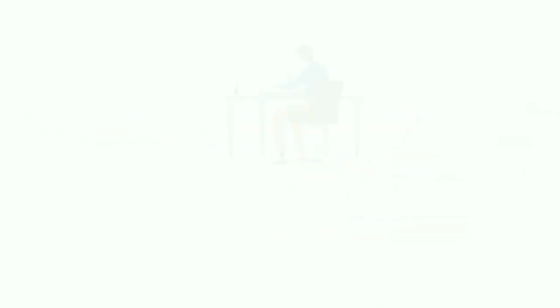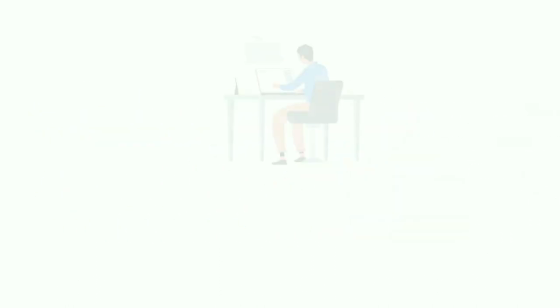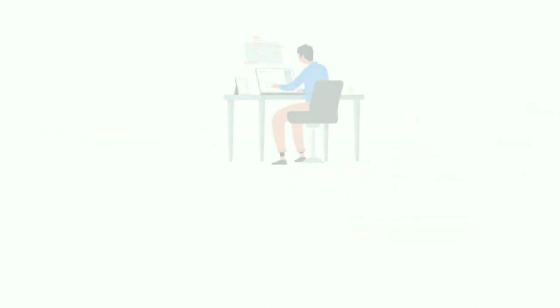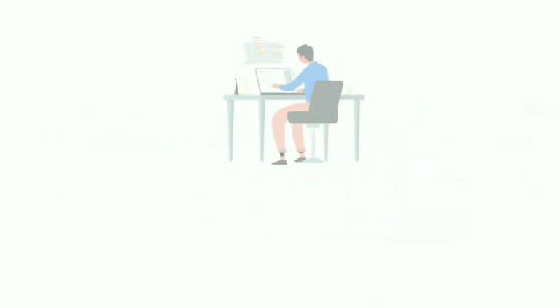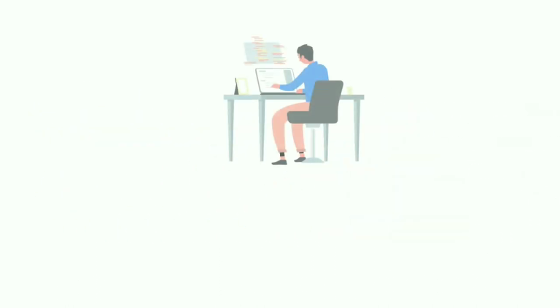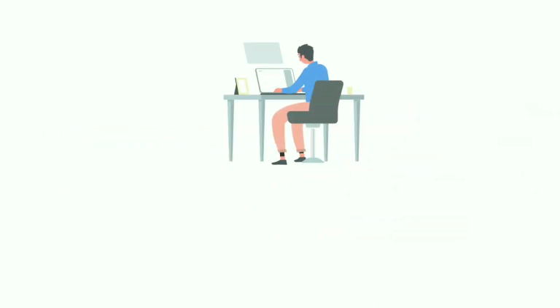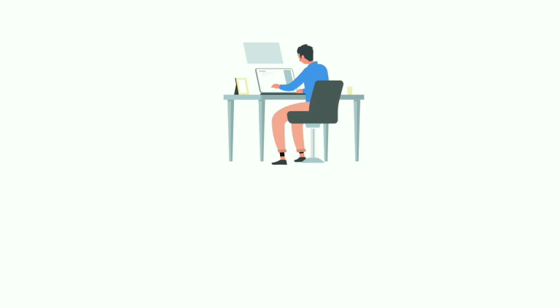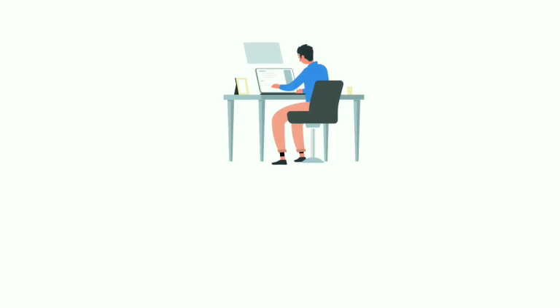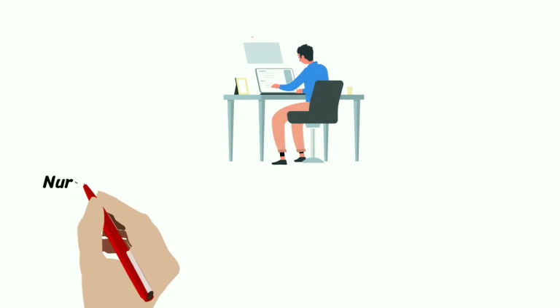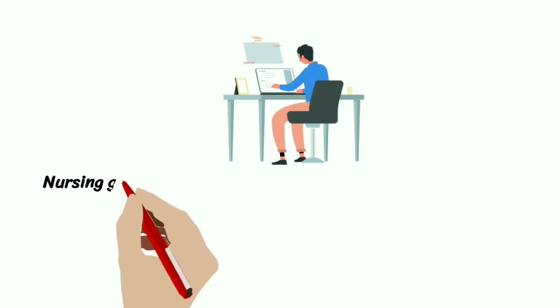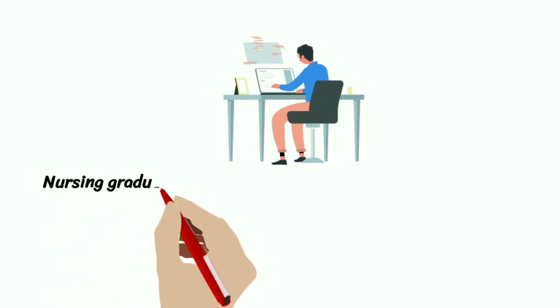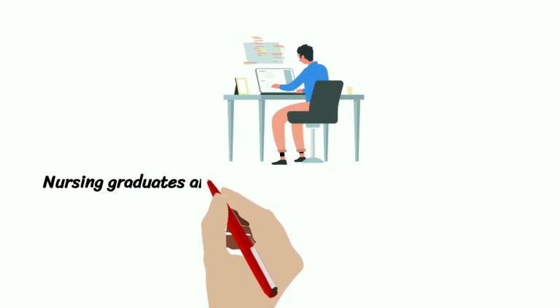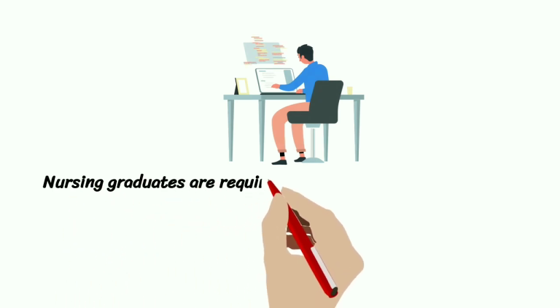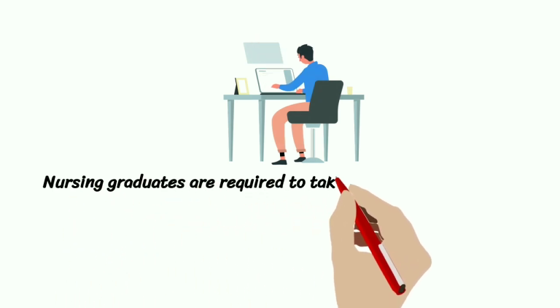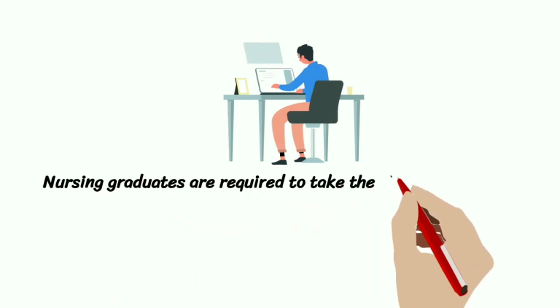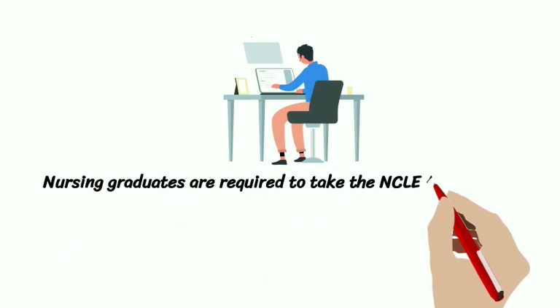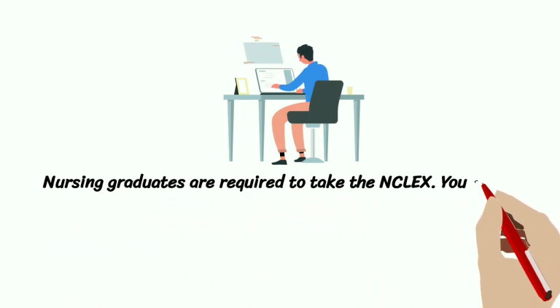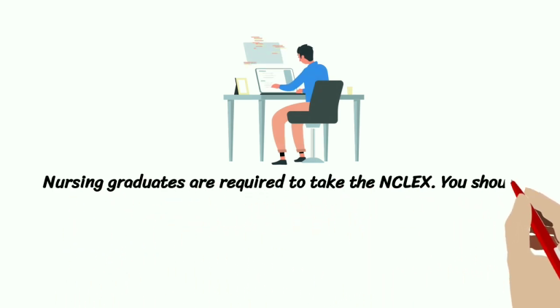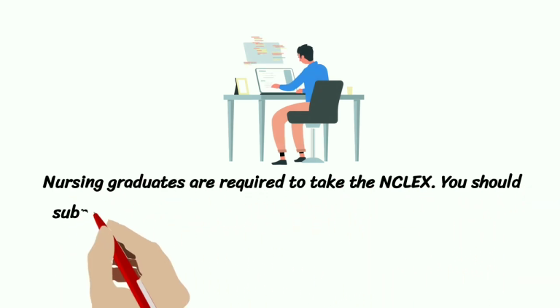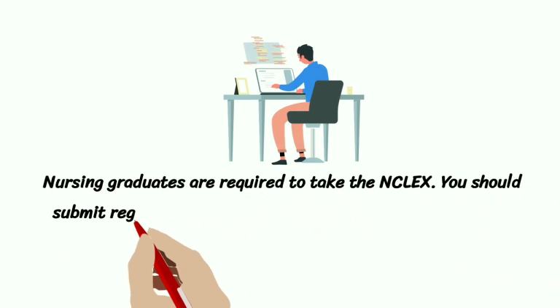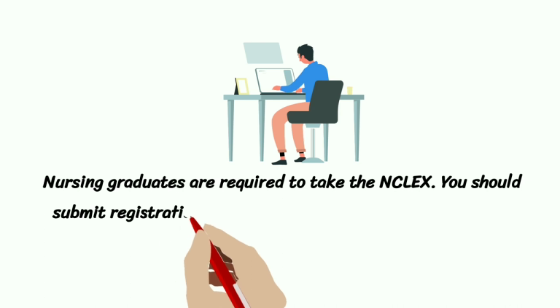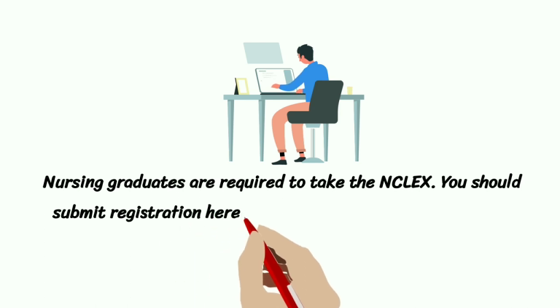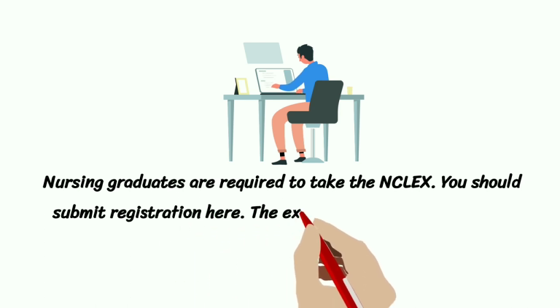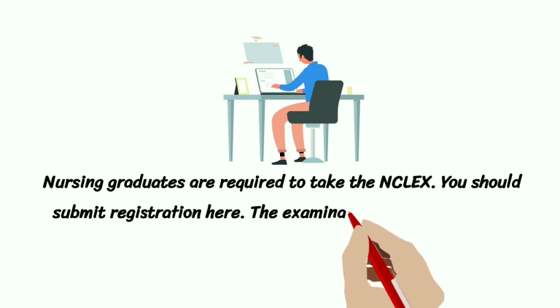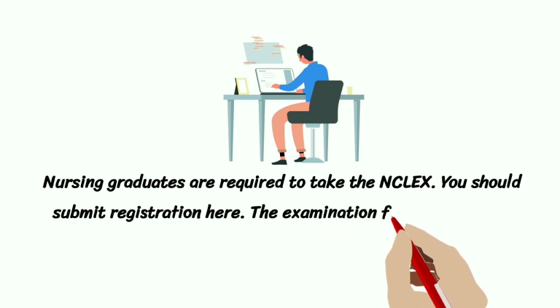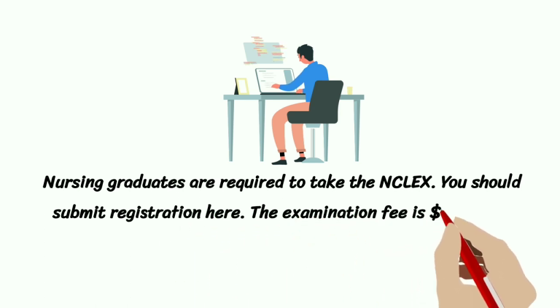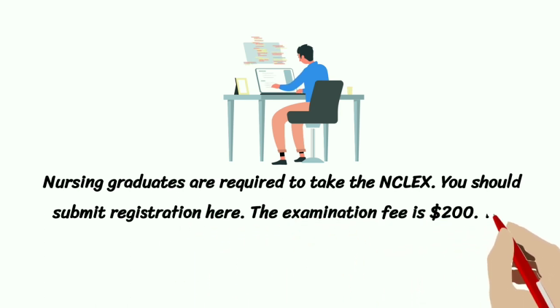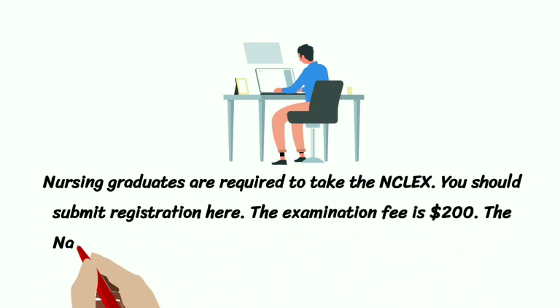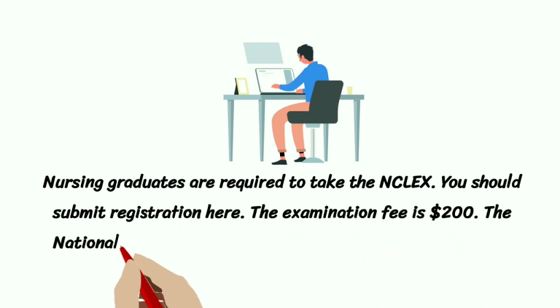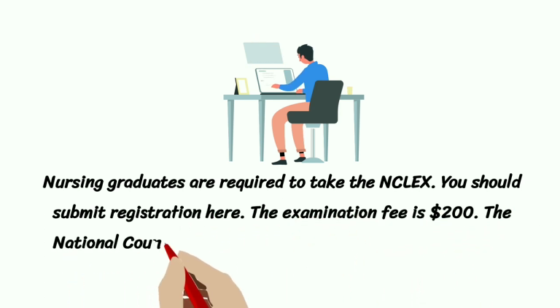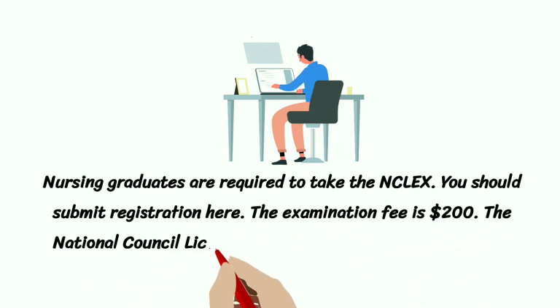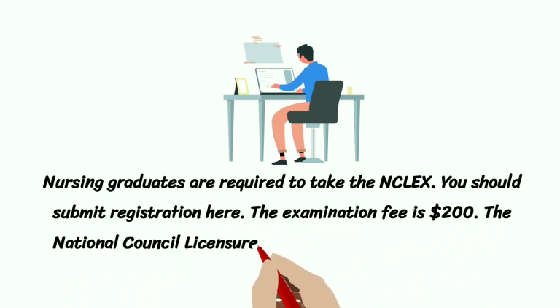Nursing graduates are required to take the NCLEX. You should submit registration here. The examination fee is $200. The National Council Licensure Examination contains about 265 questions.